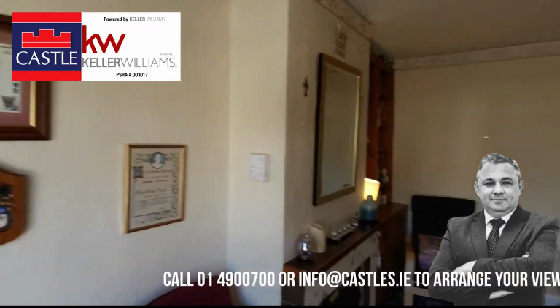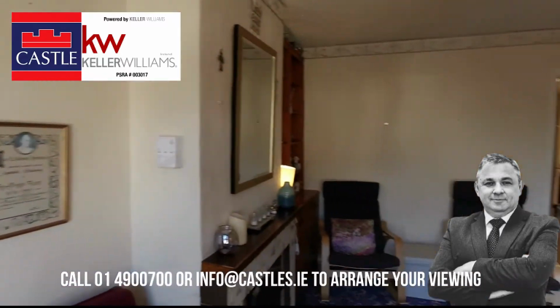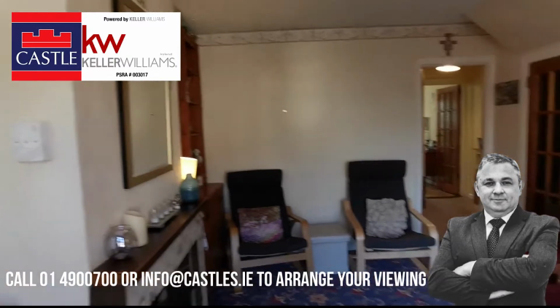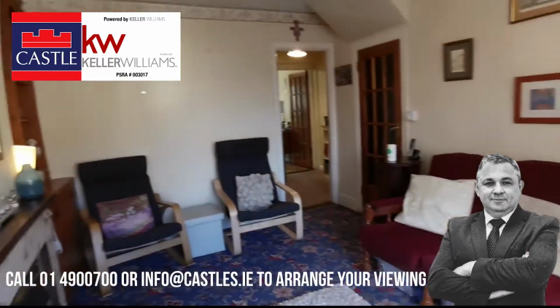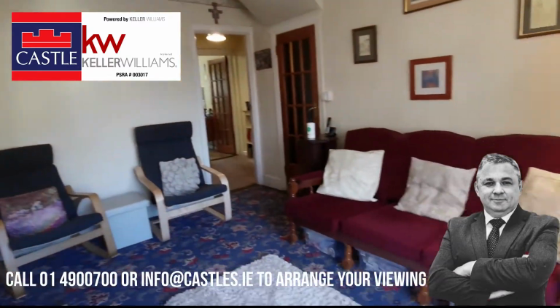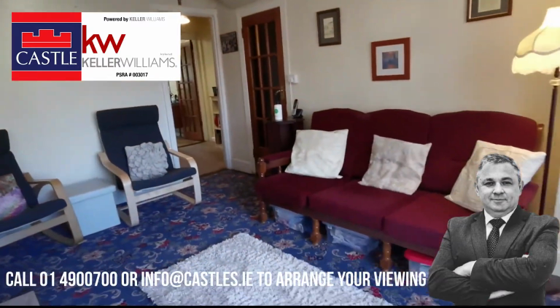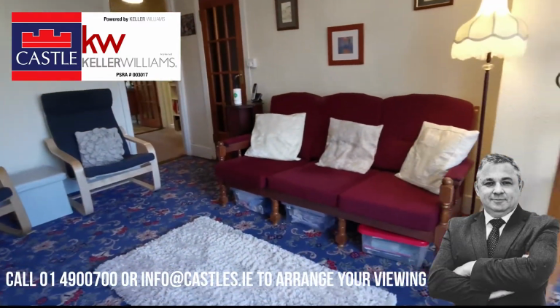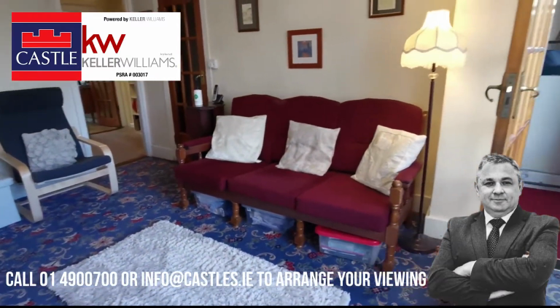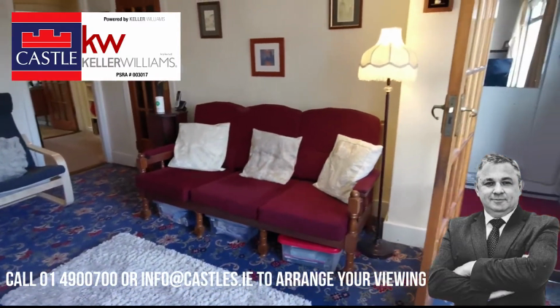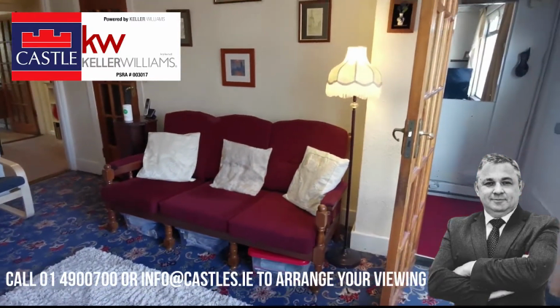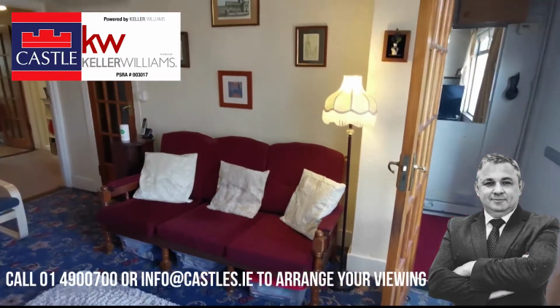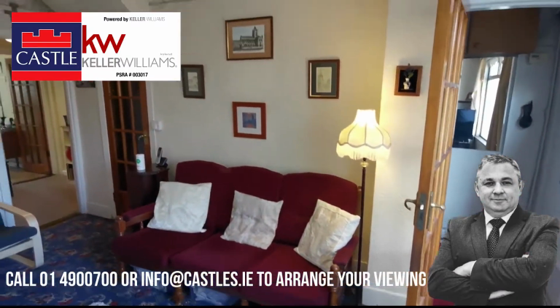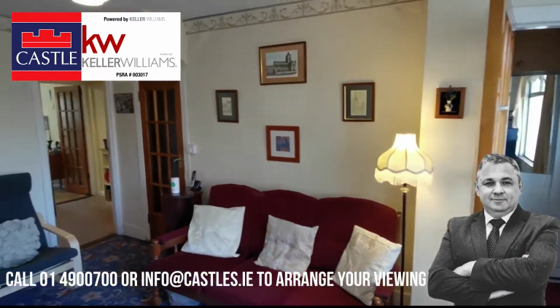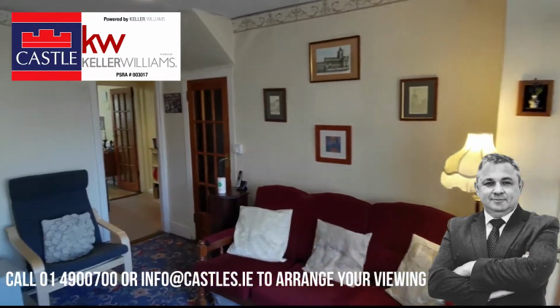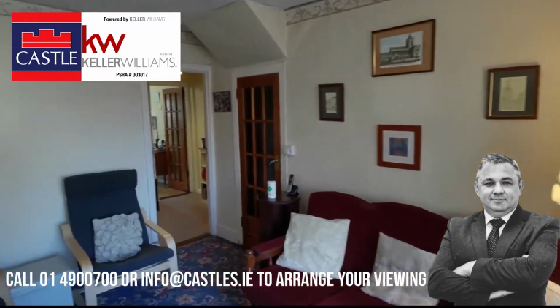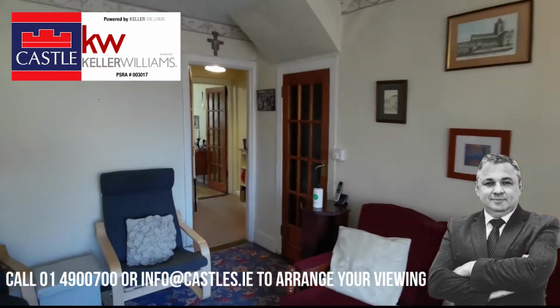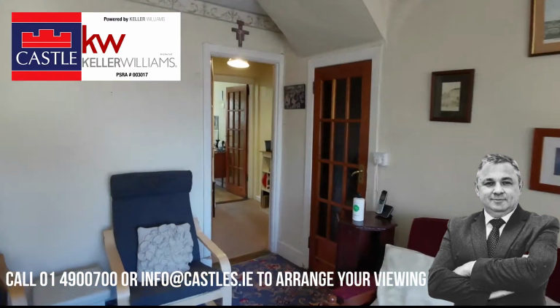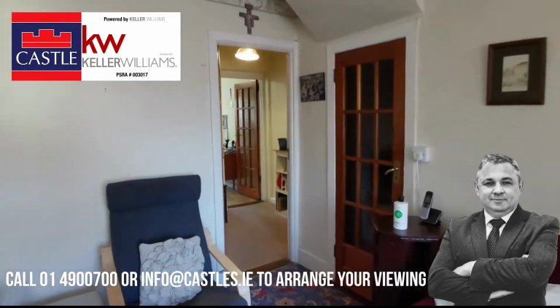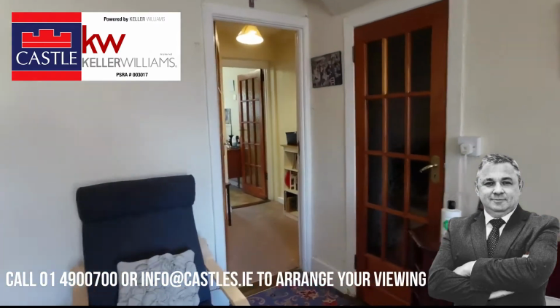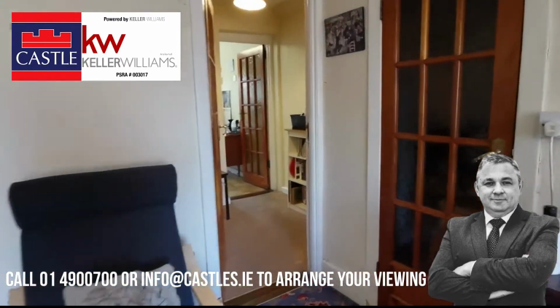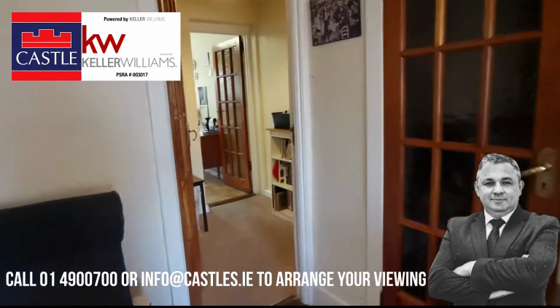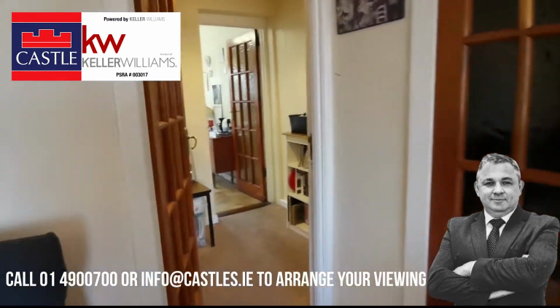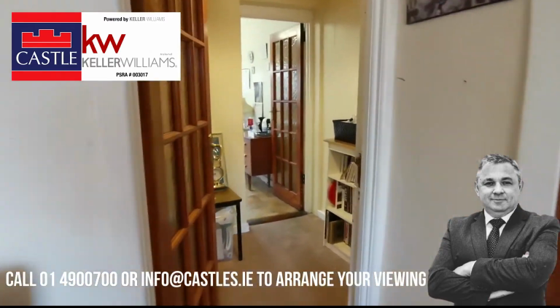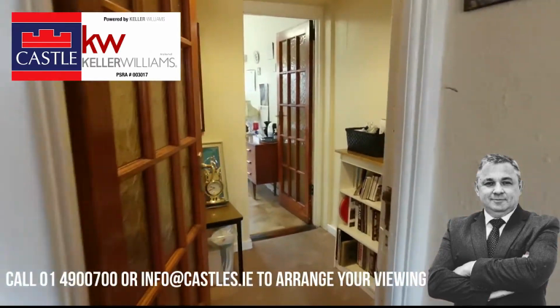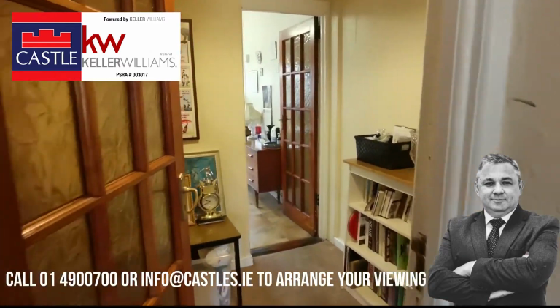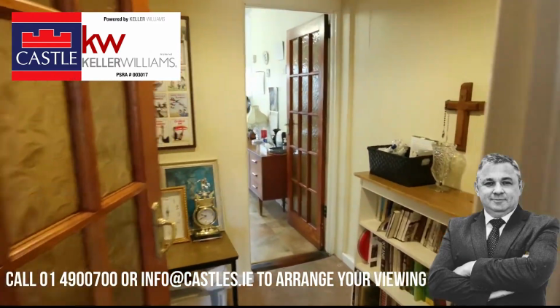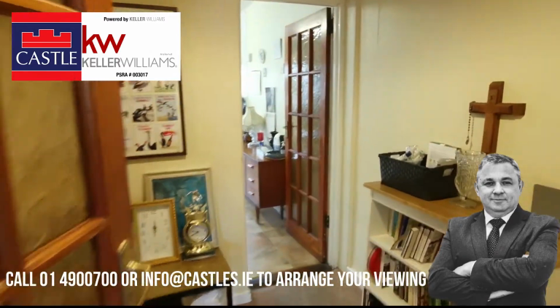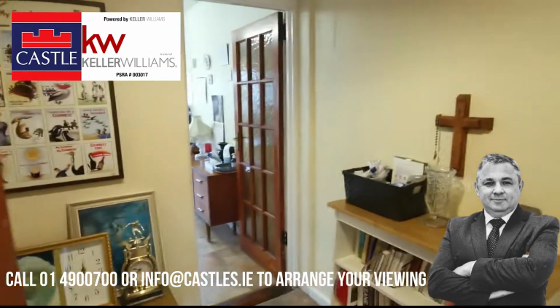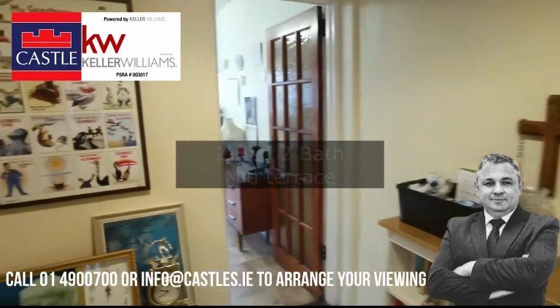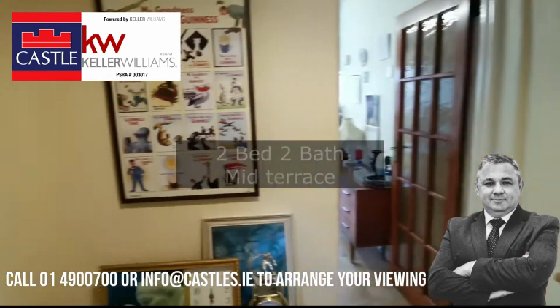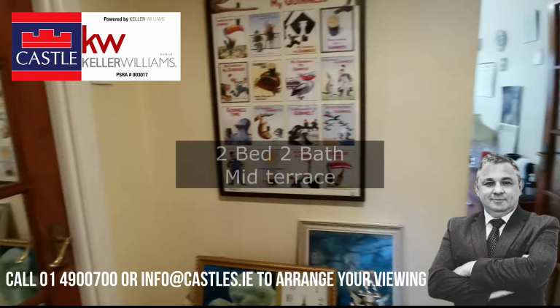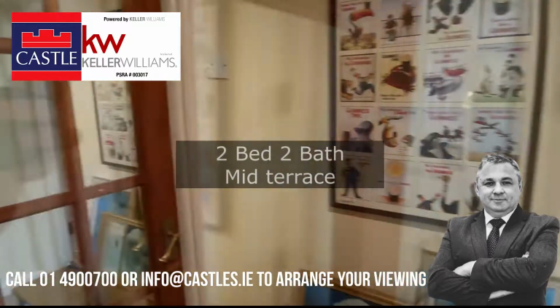This beautiful mid-terraced home has been extended with a kitchen extension and has a bathroom upstairs and downstairs. It also includes a large west-facing back garden, circa 90 feet.